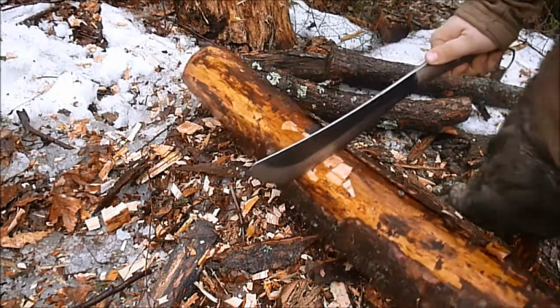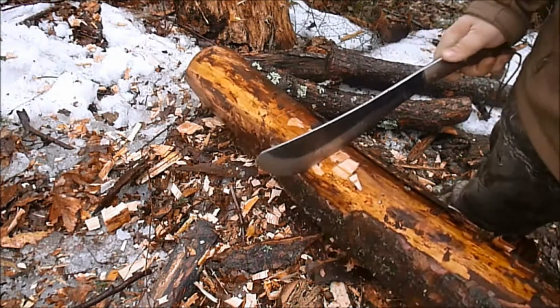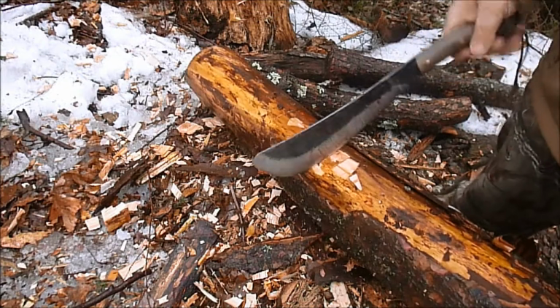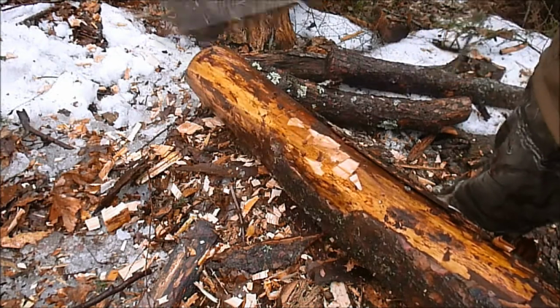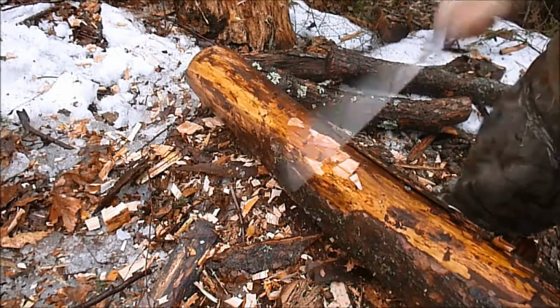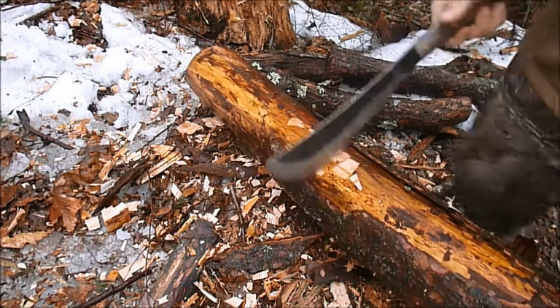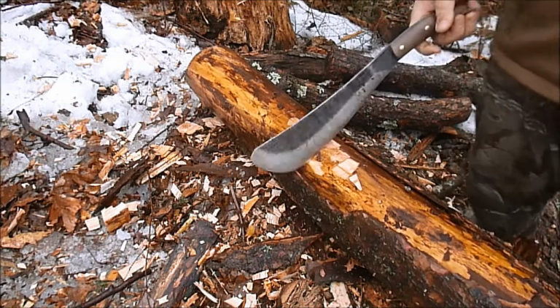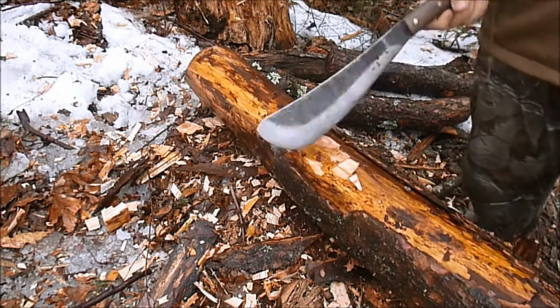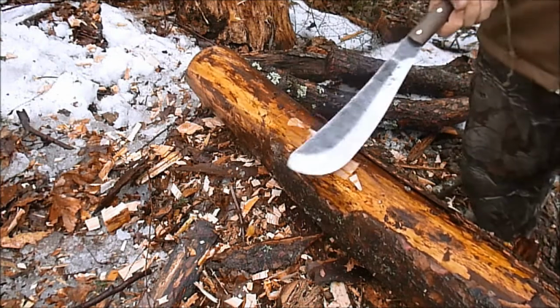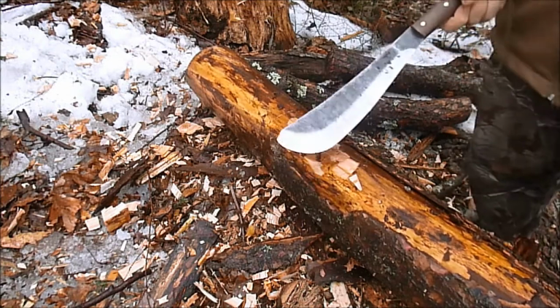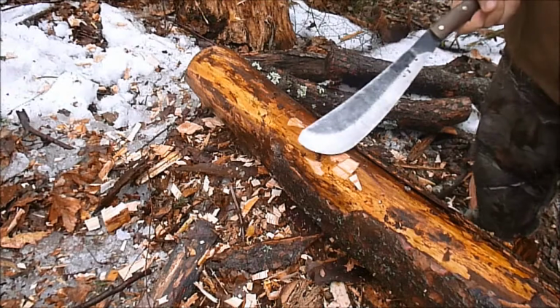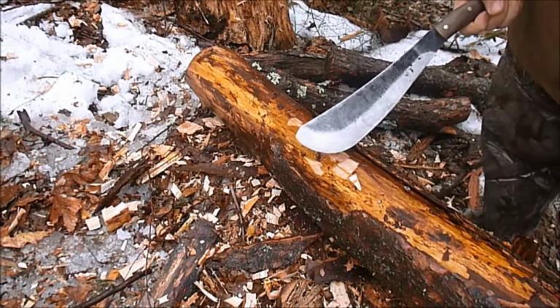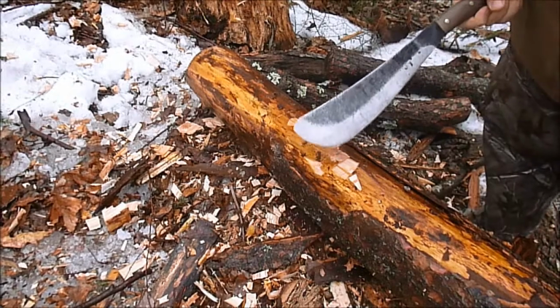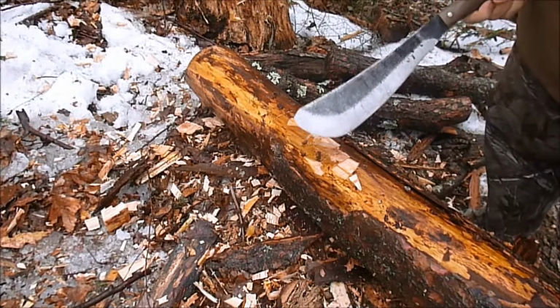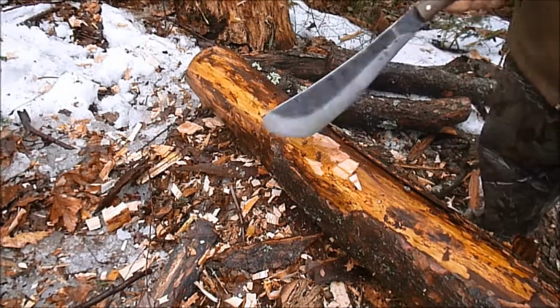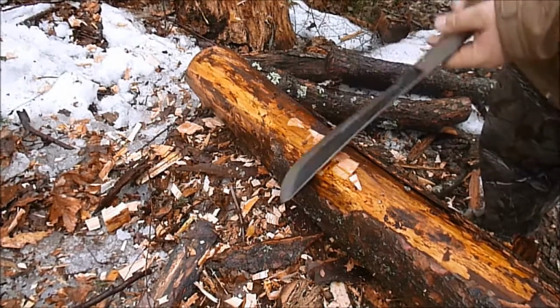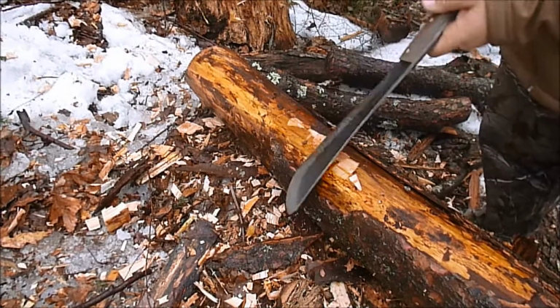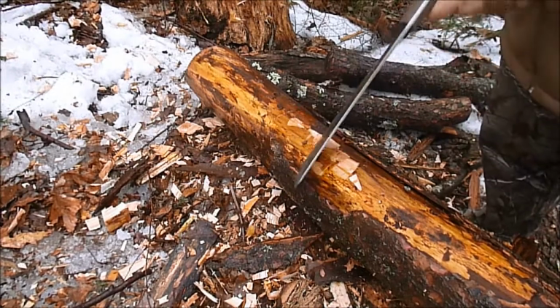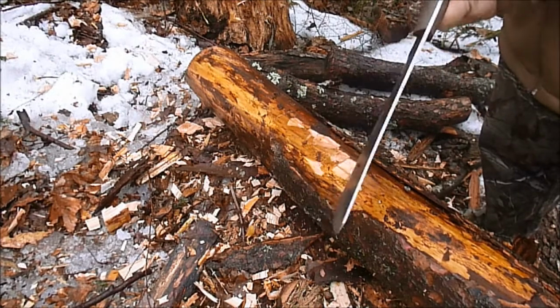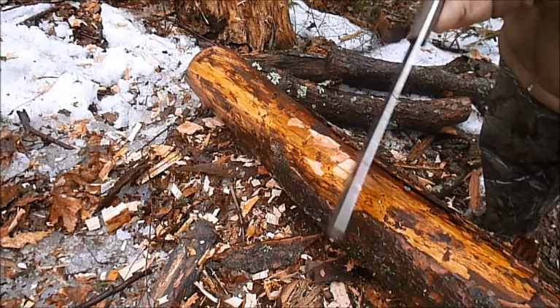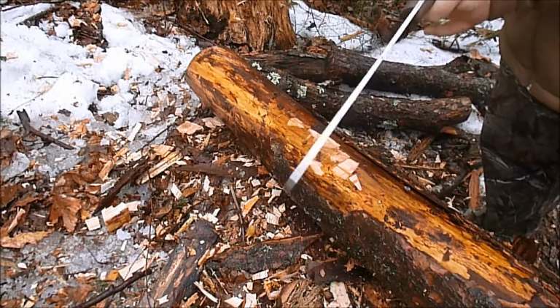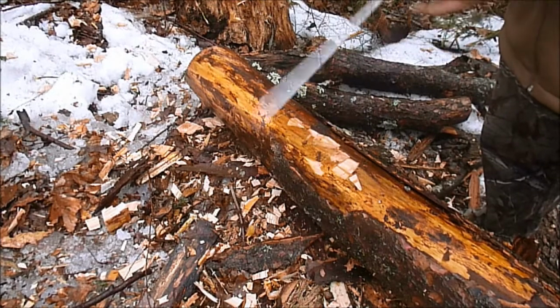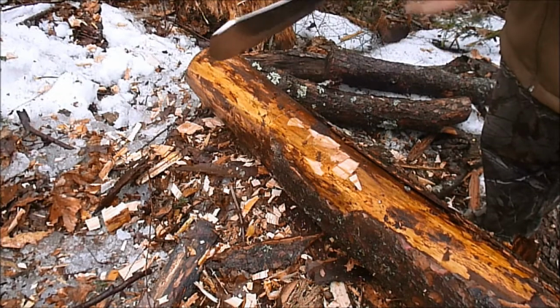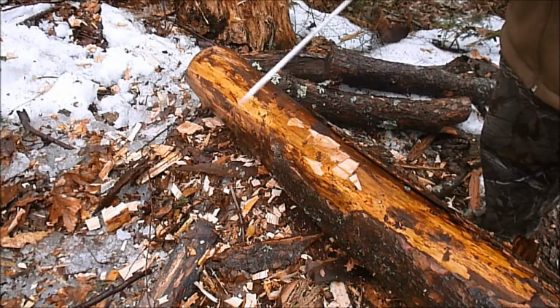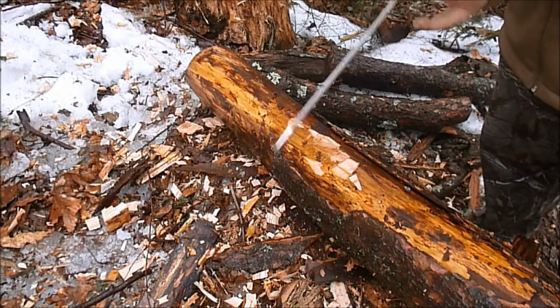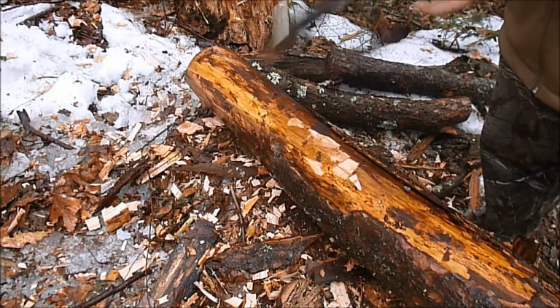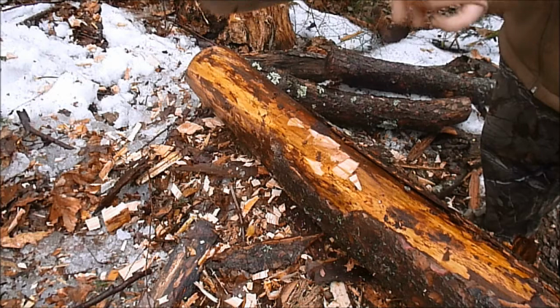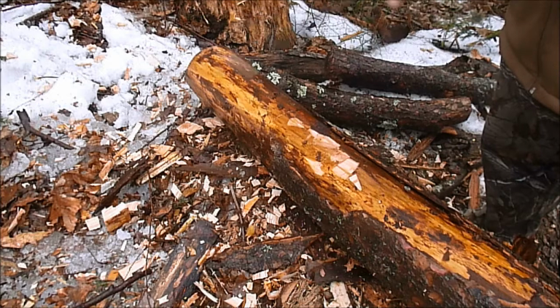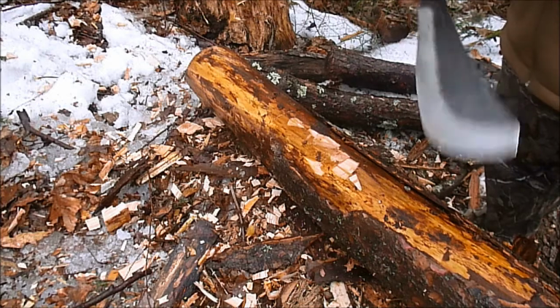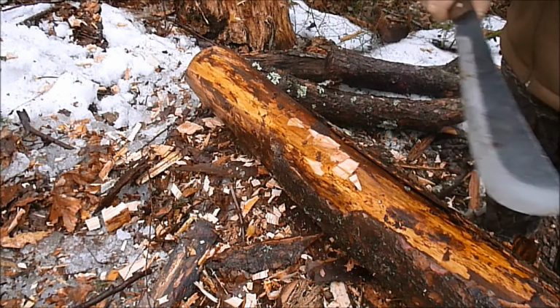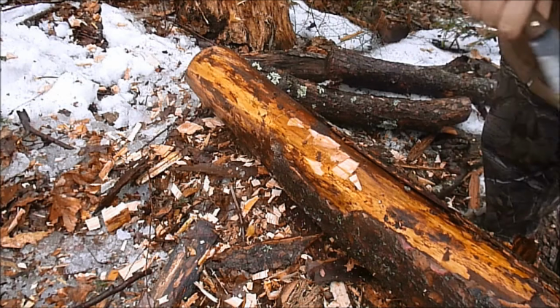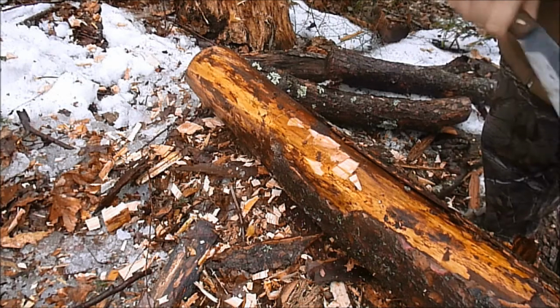In my first impressions video I showed this is an outstanding chopper, not a real good baton though. Let me just show you - I'll put the lanyard on here.